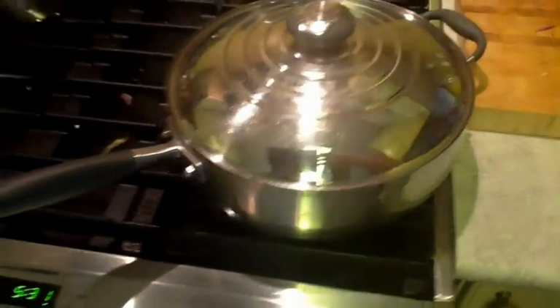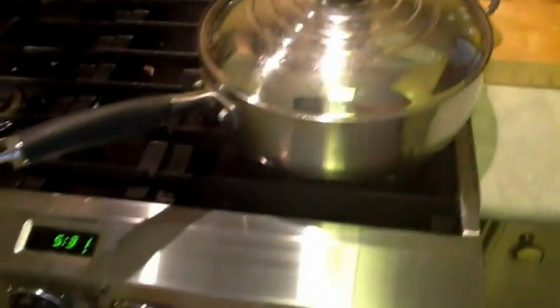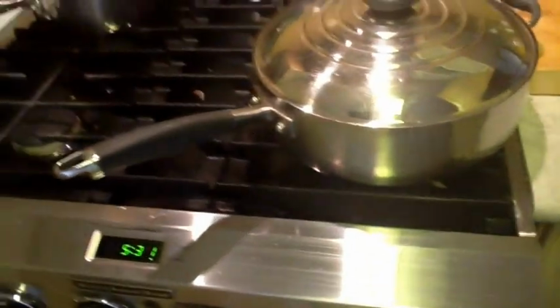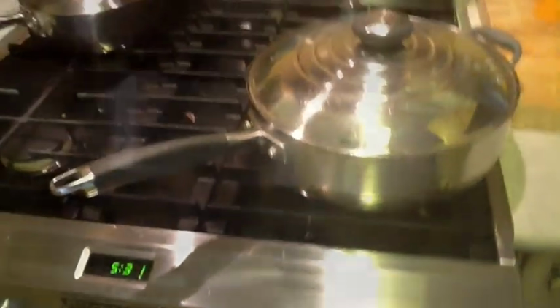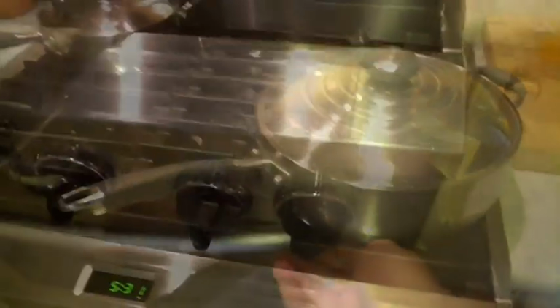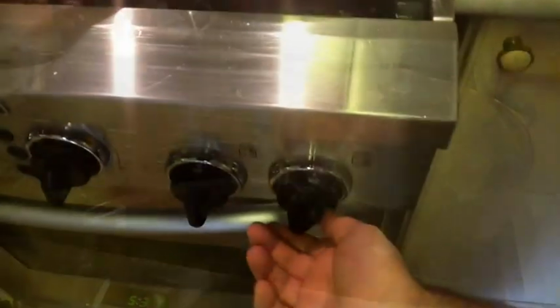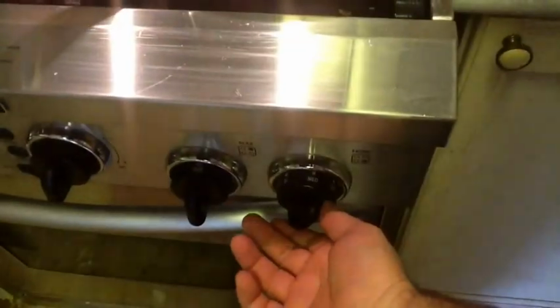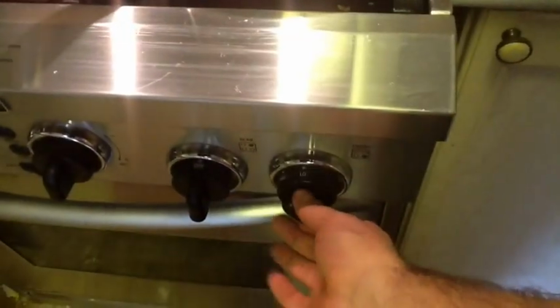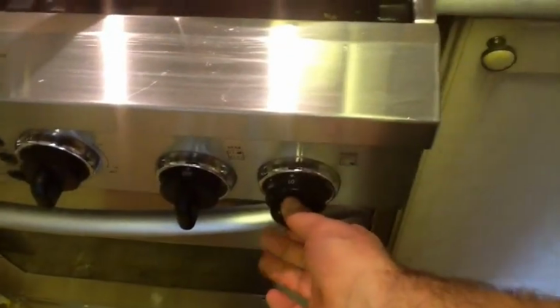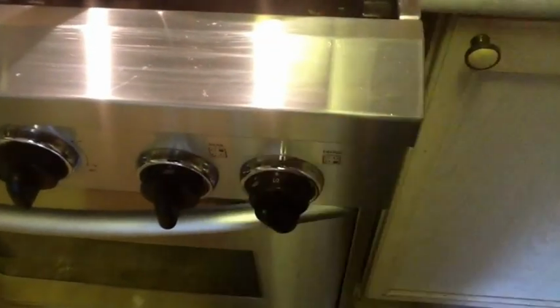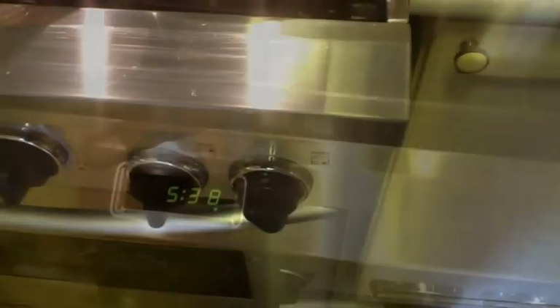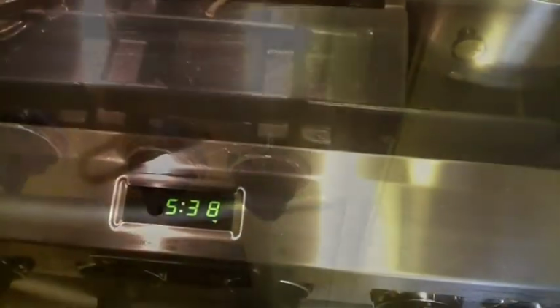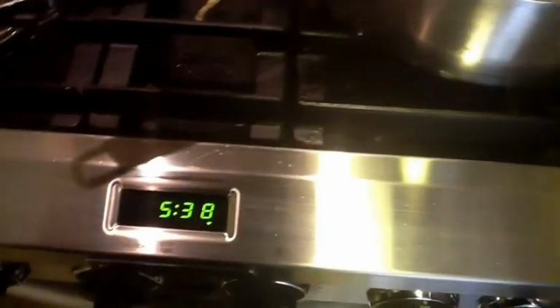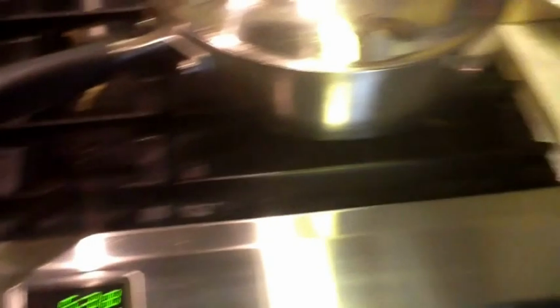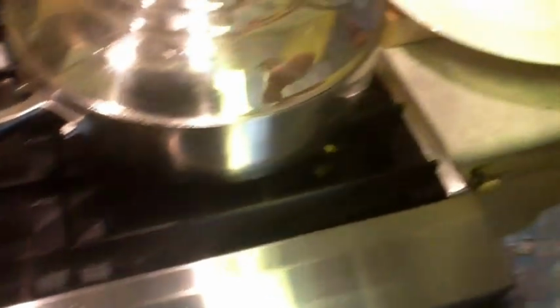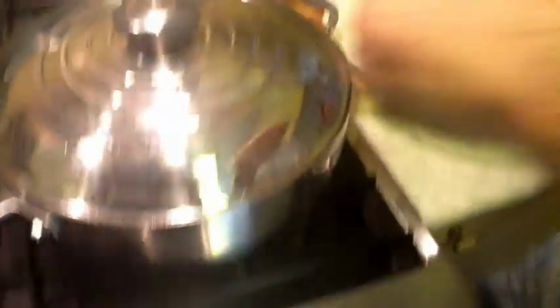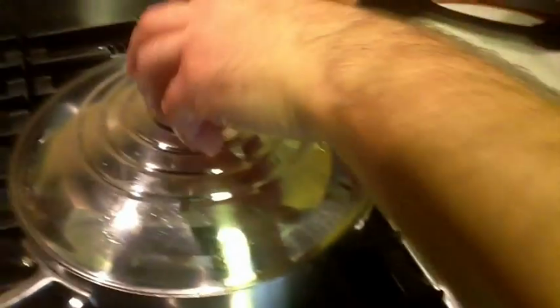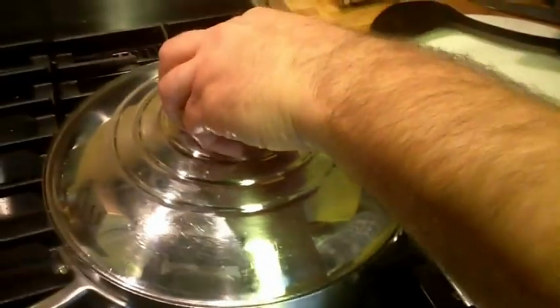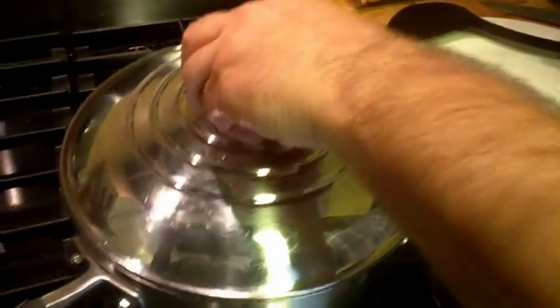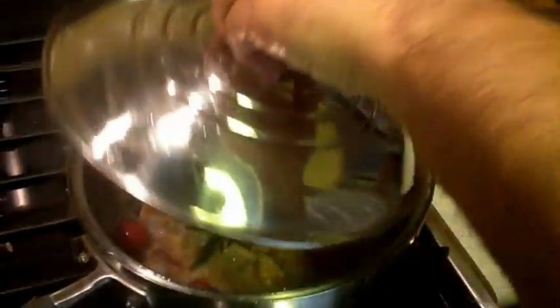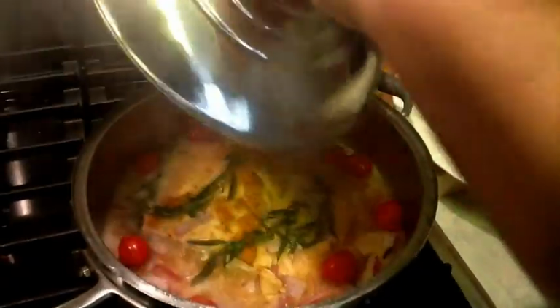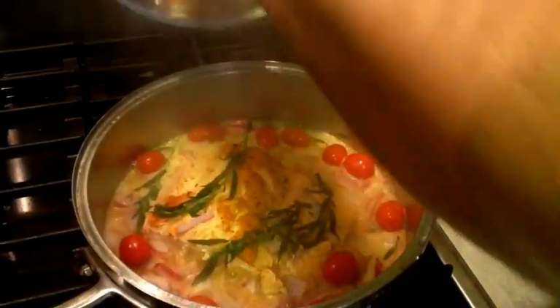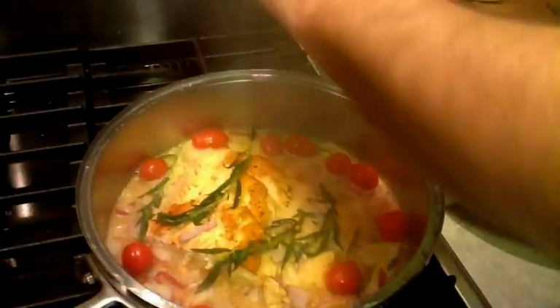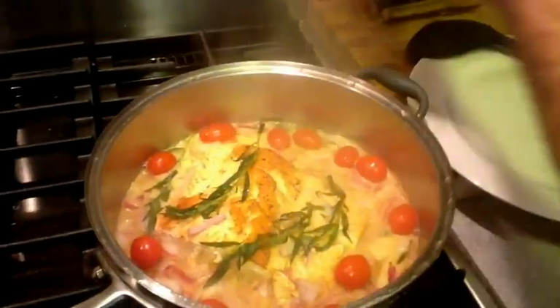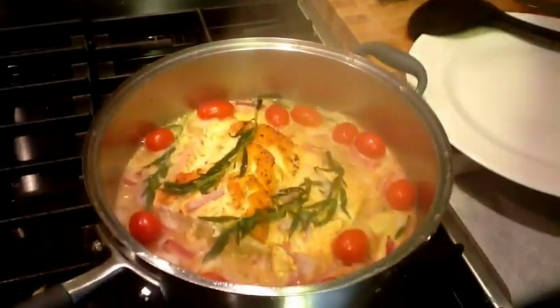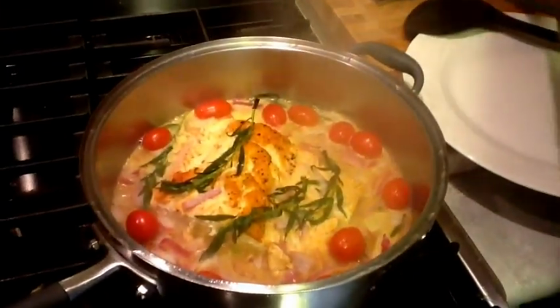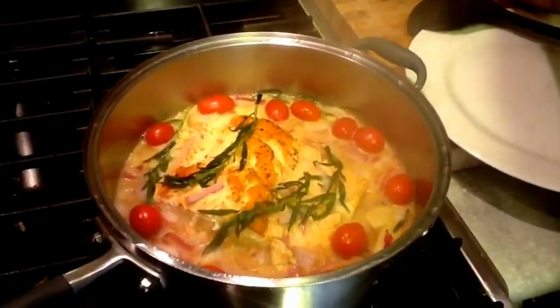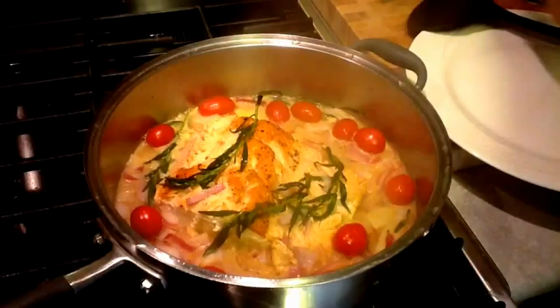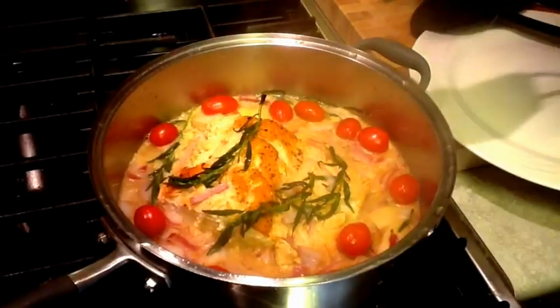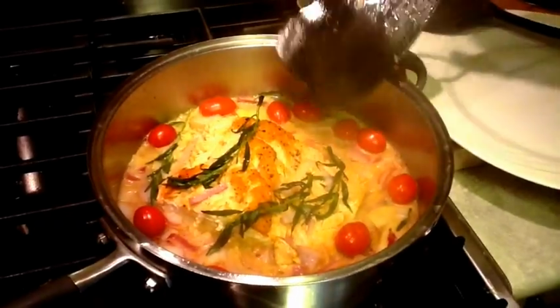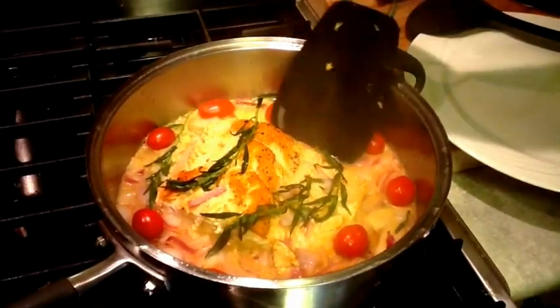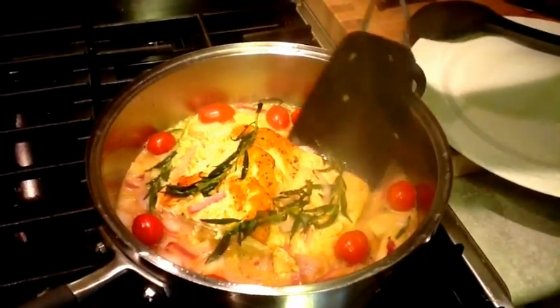Then I'm going to turn it down to low heat and we're going to cook this for seven minutes. Seven minutes later, we're good to go.